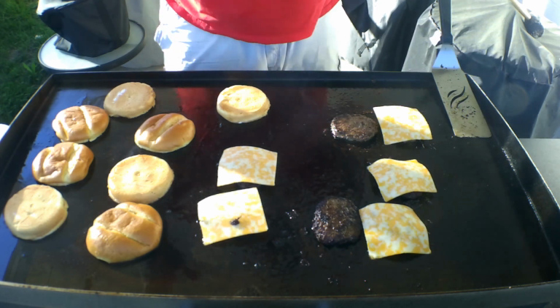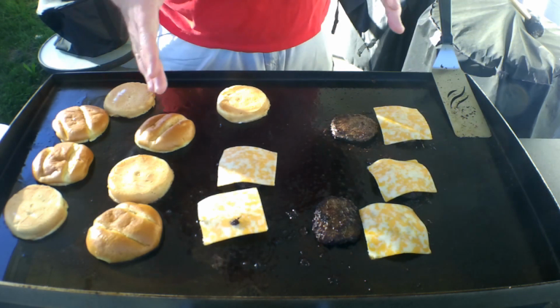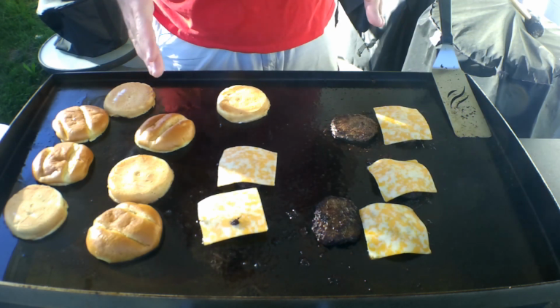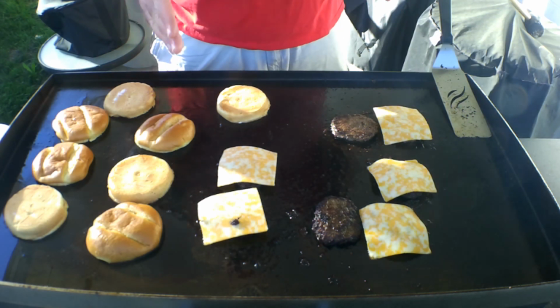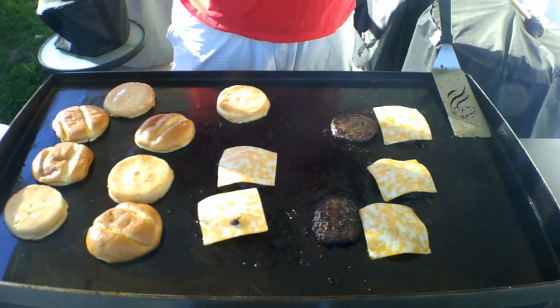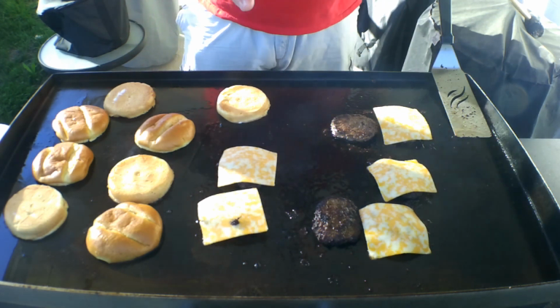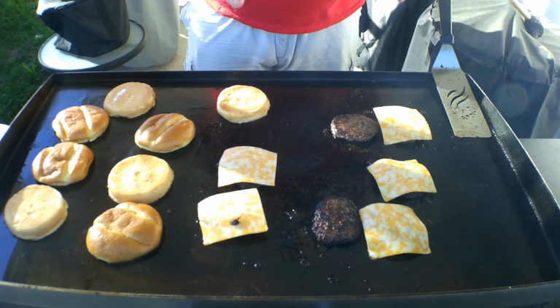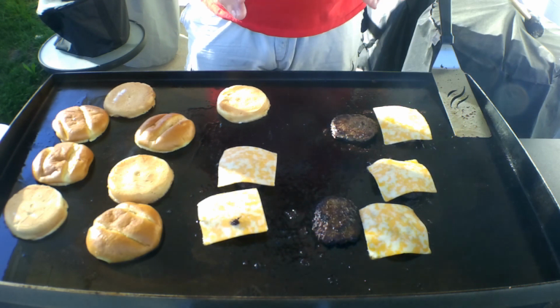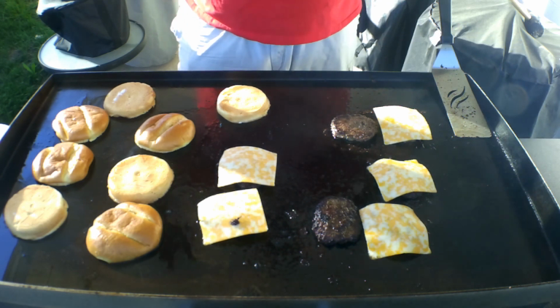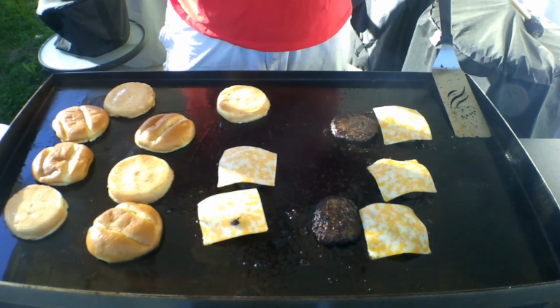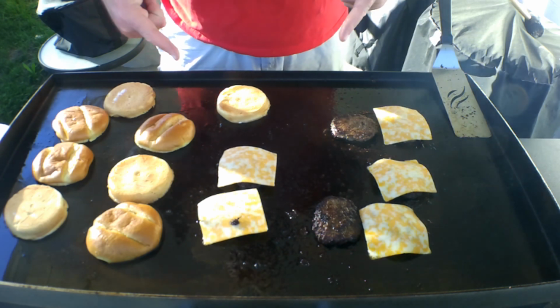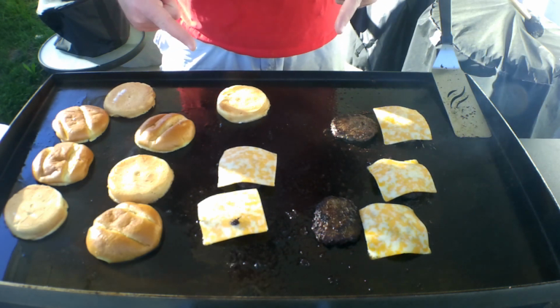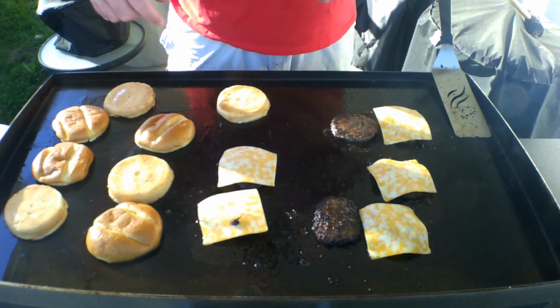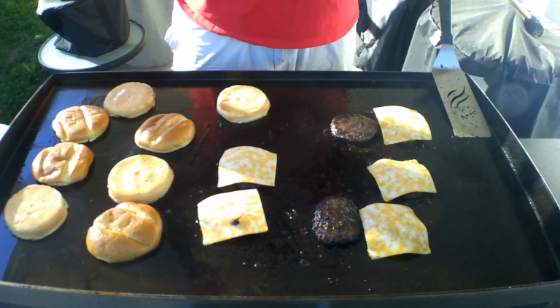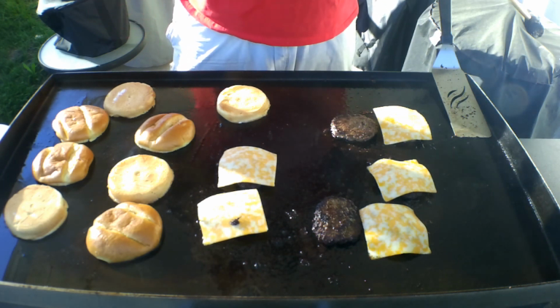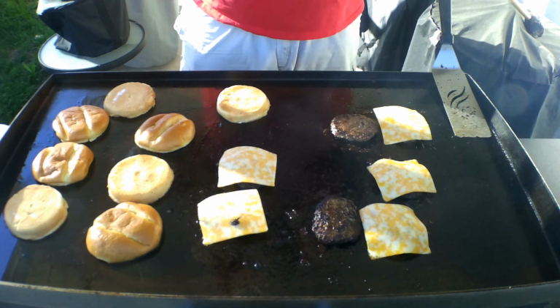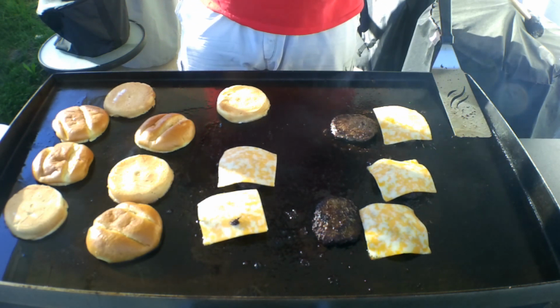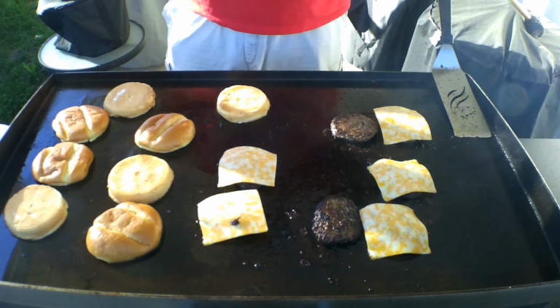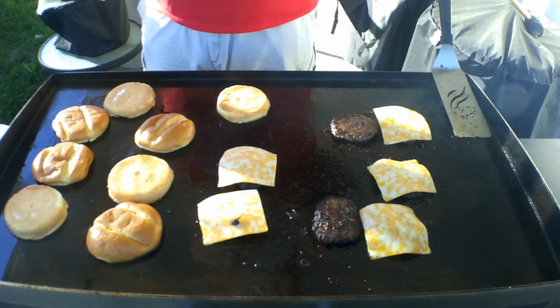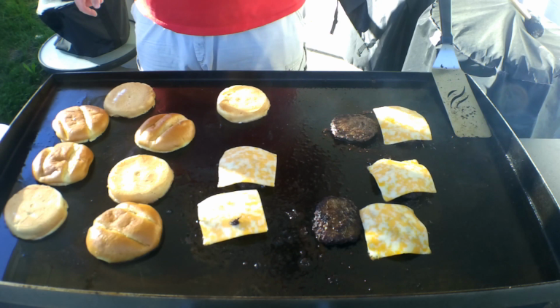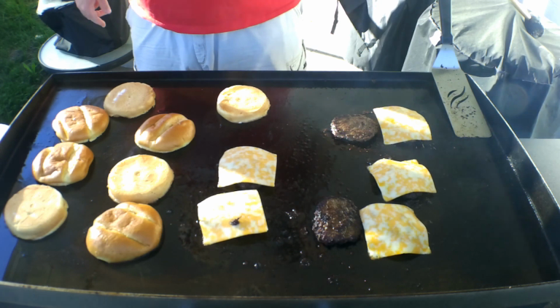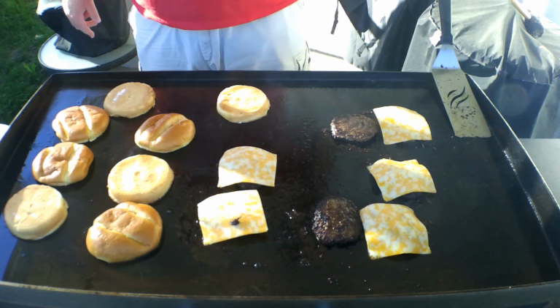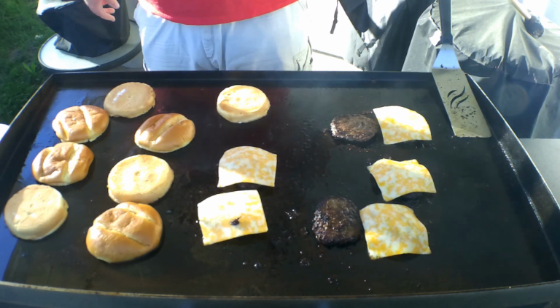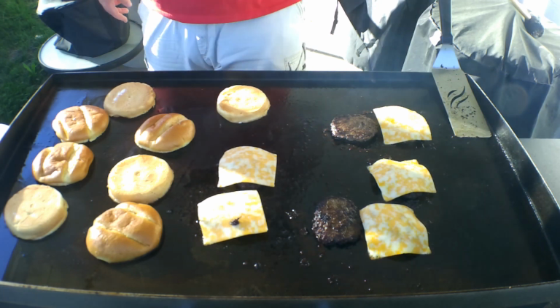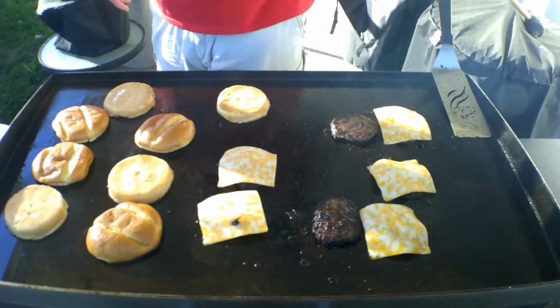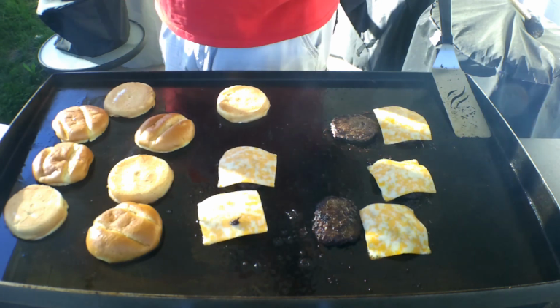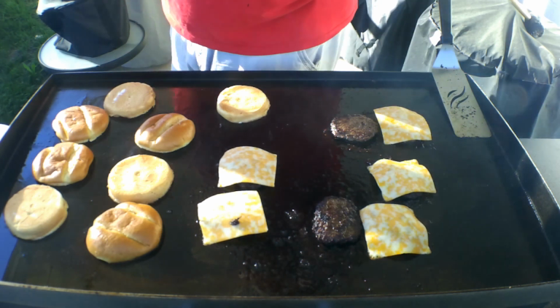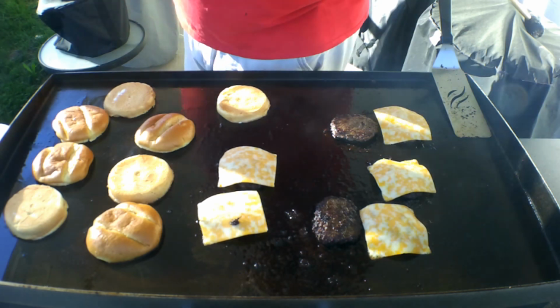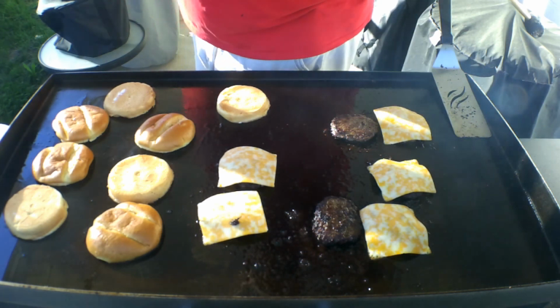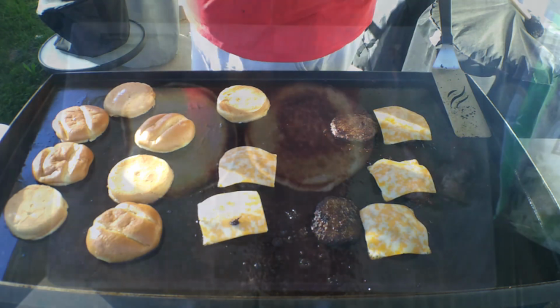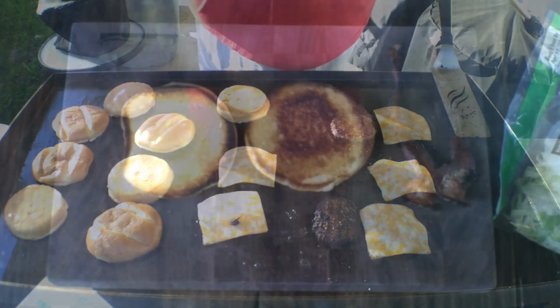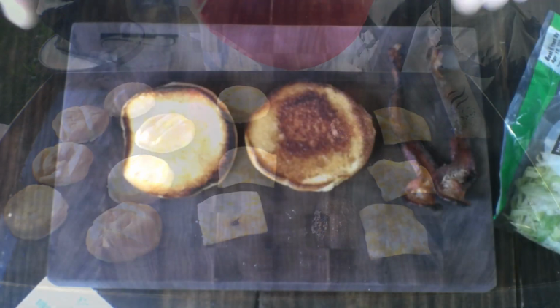We're gonna get our burgers, get this cheese melted real quick. We're gonna get these back in the house. We'll bring you back when we're inside — we're gonna build up this burger. I don't know what I'm gonna call this burger yet, but we'll figure it out once we get inside.